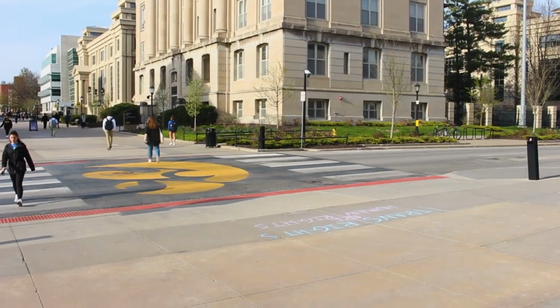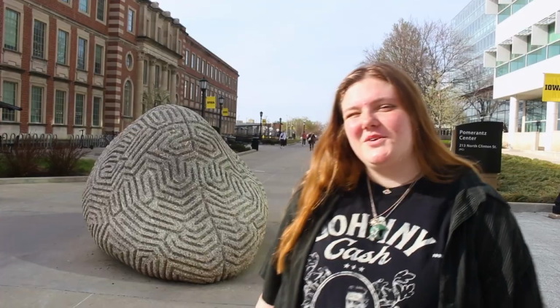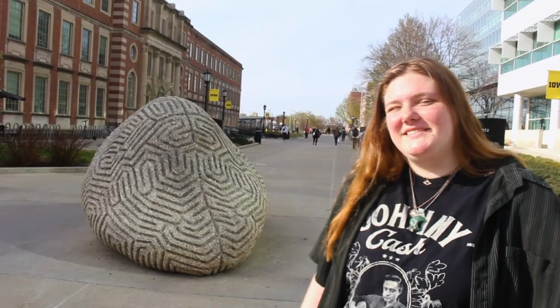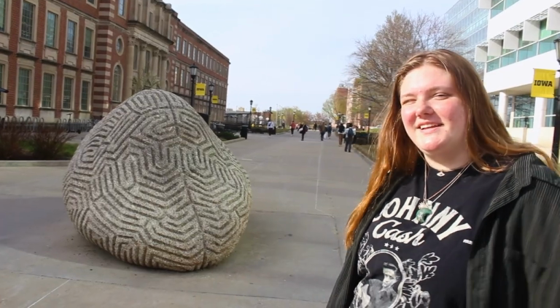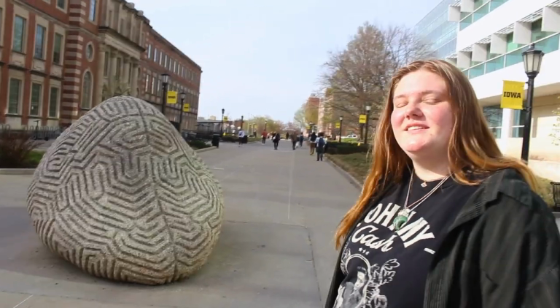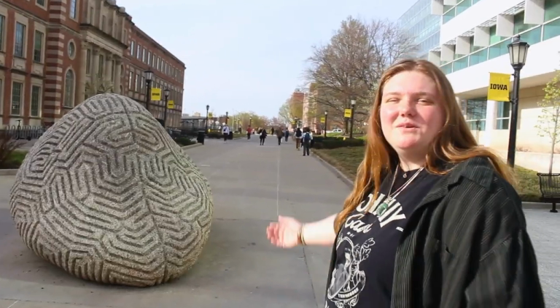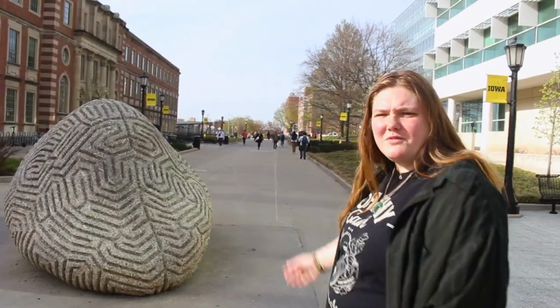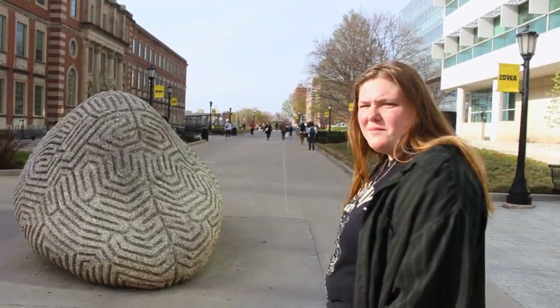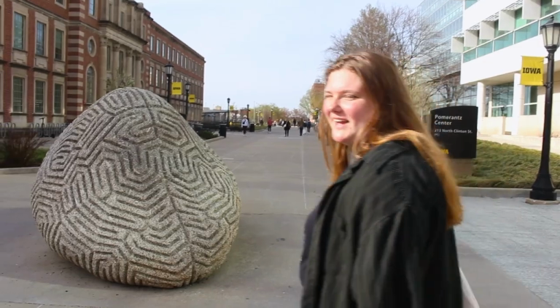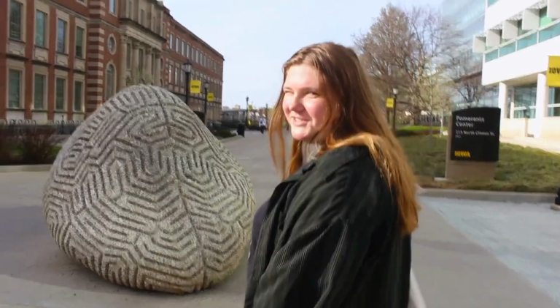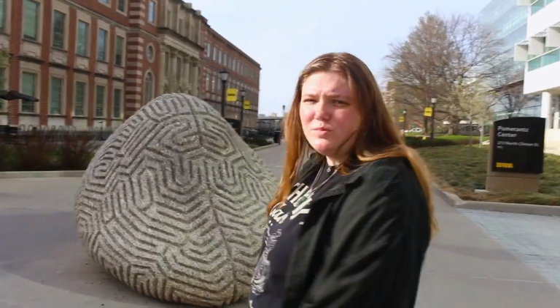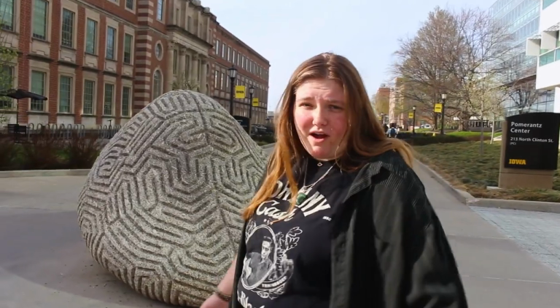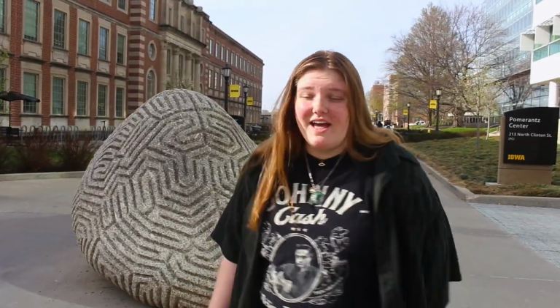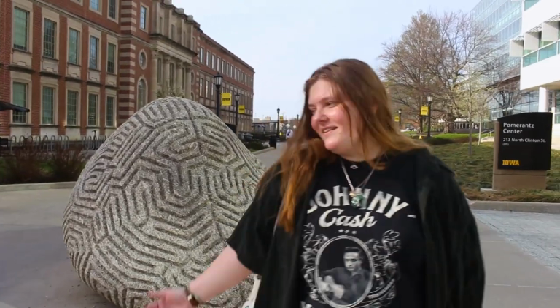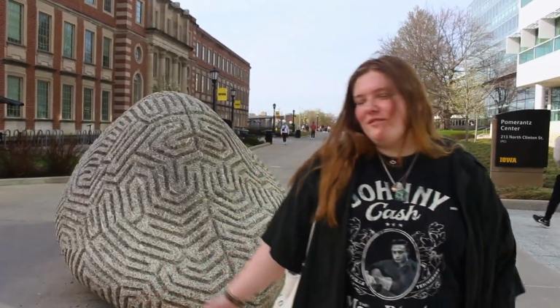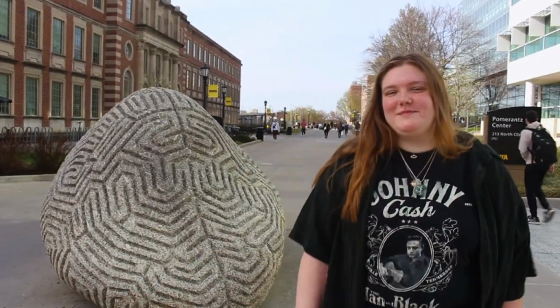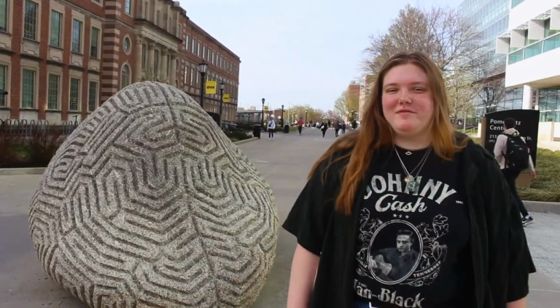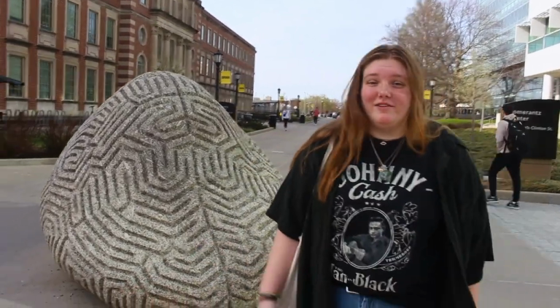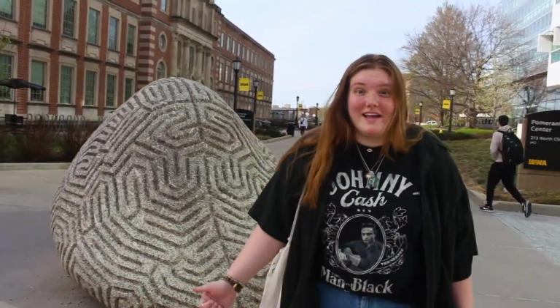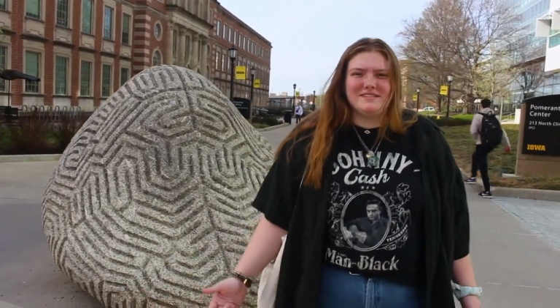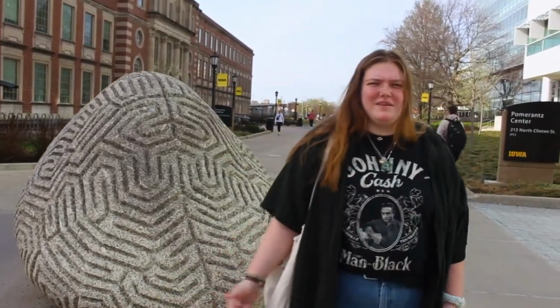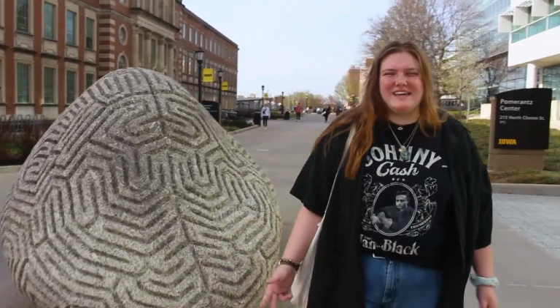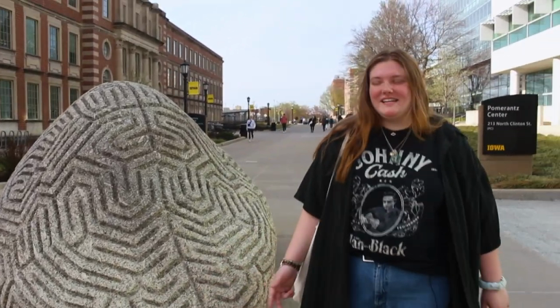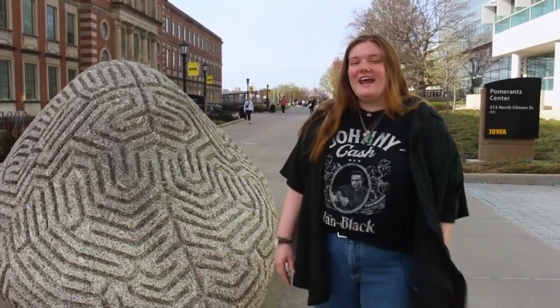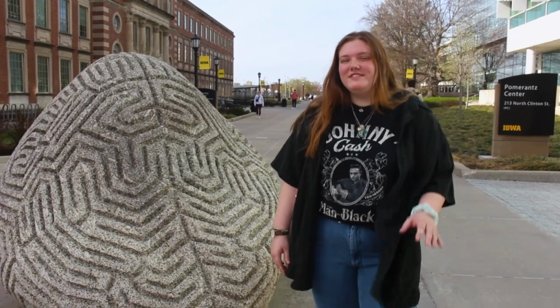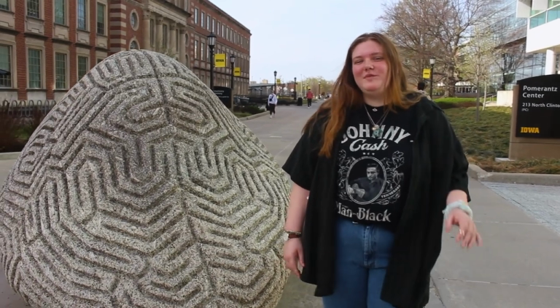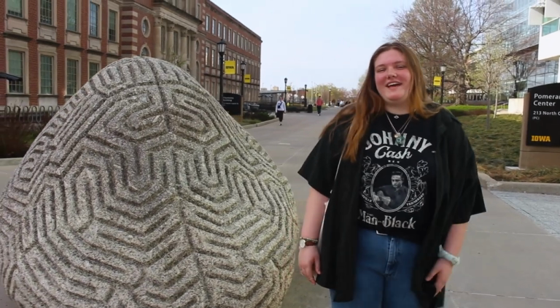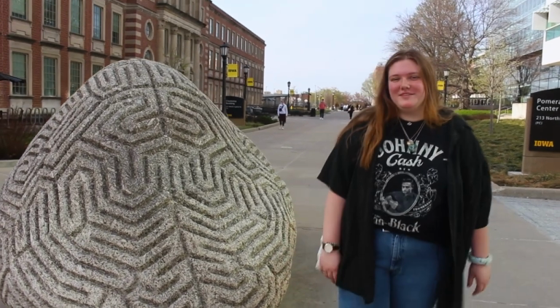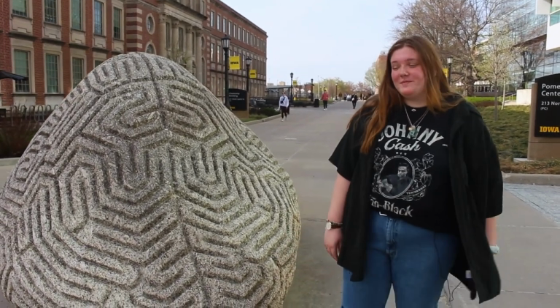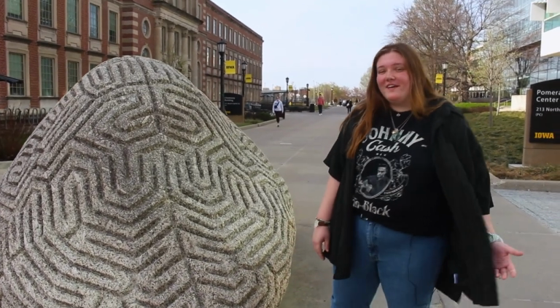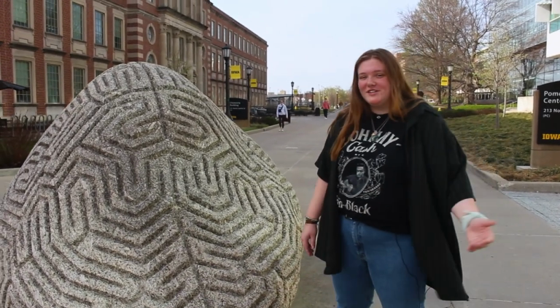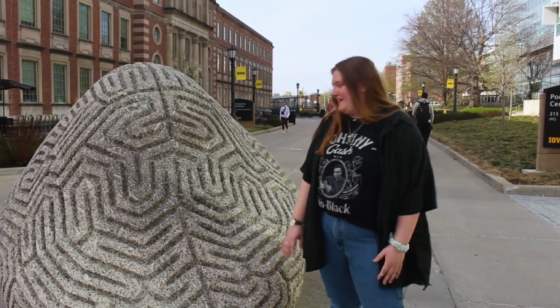If you walk to our next destination, take note of one of our campus eye-catchers, the Brain Rock. I like to give her a nice pat before every exam, assignment, test, and every single meeting I have with the Disciplinary Action Committee.